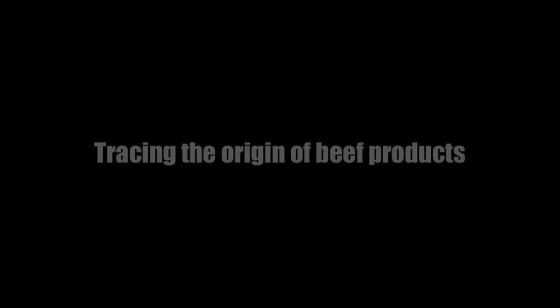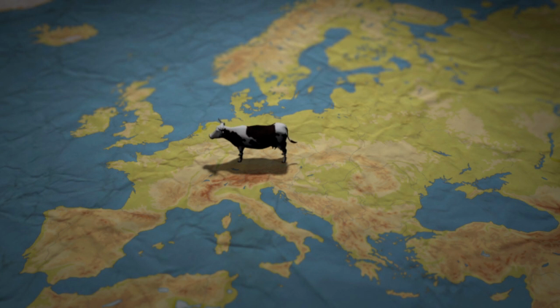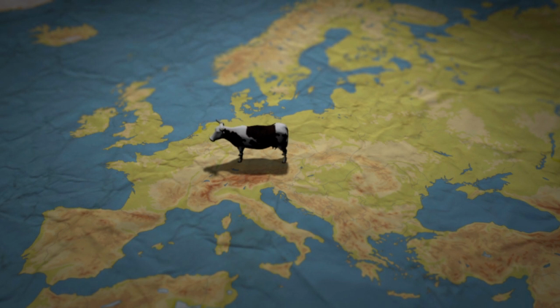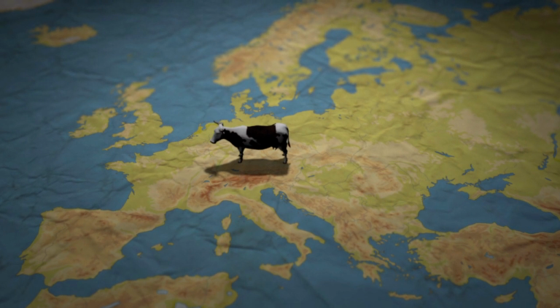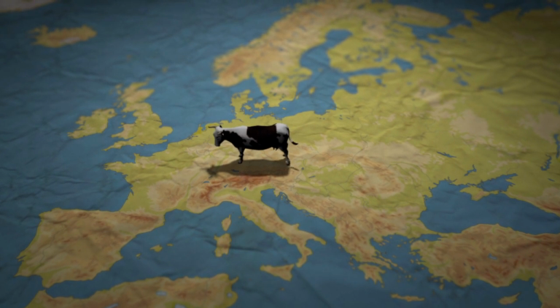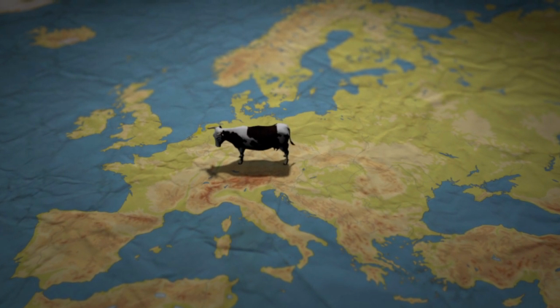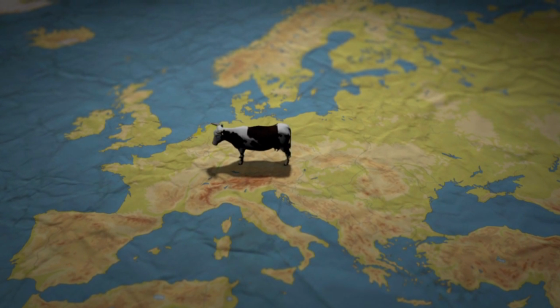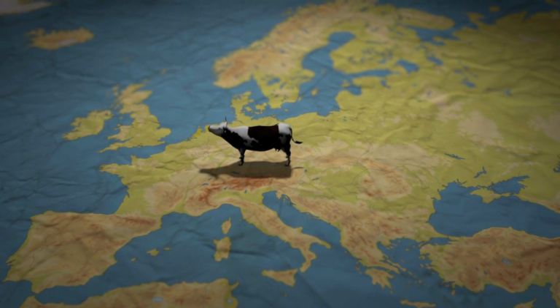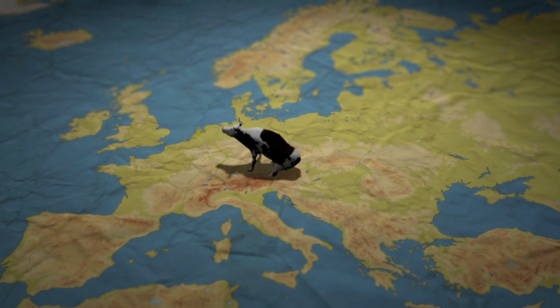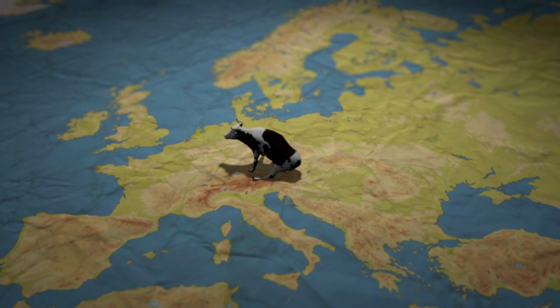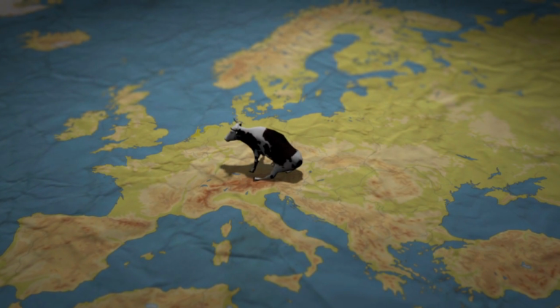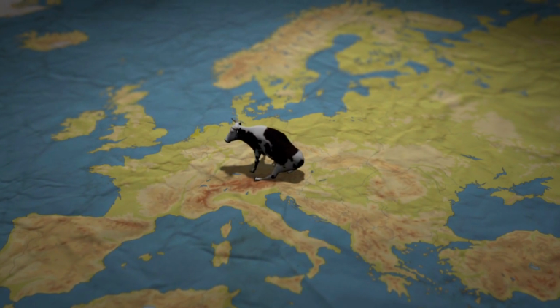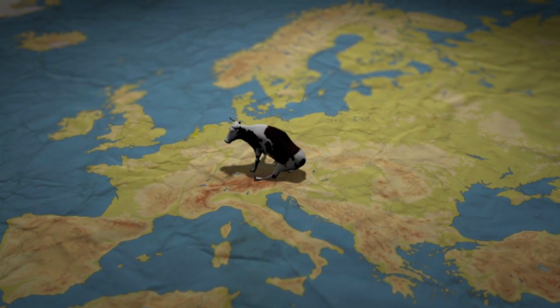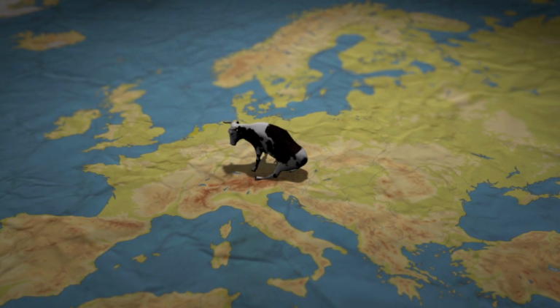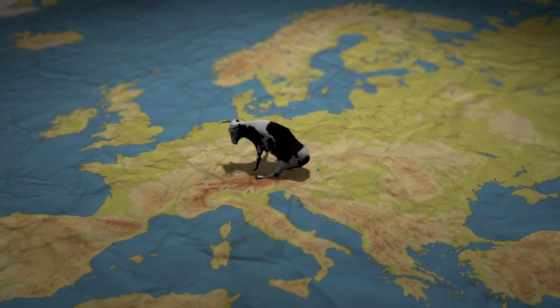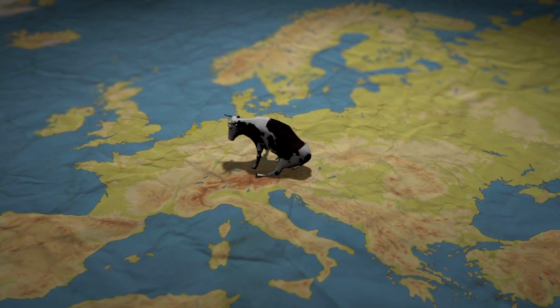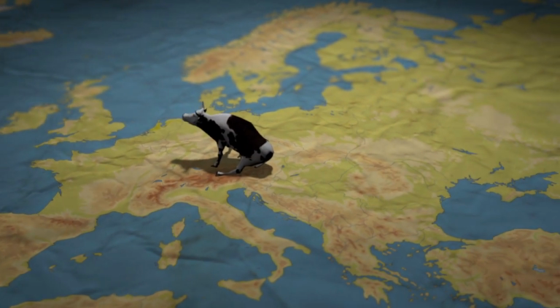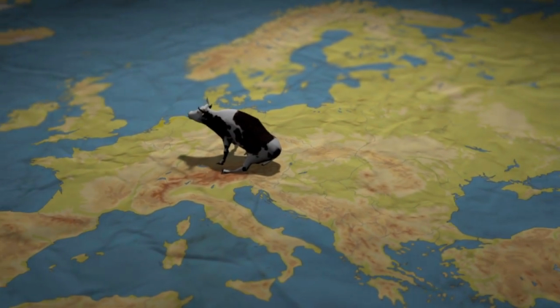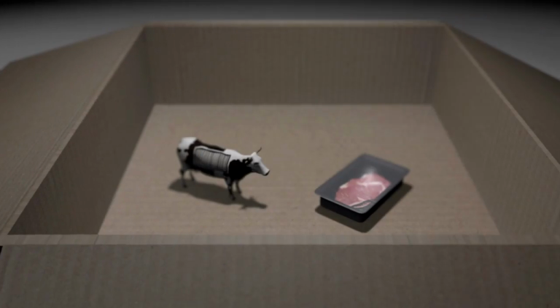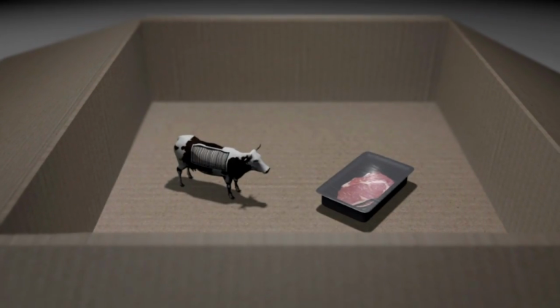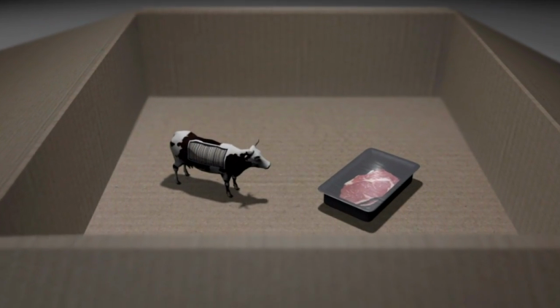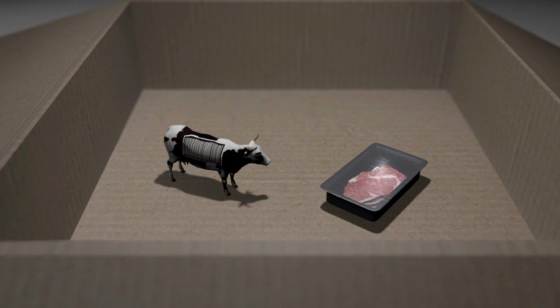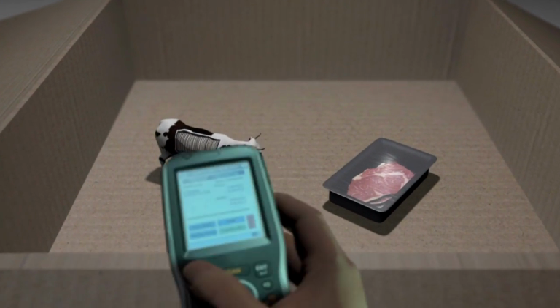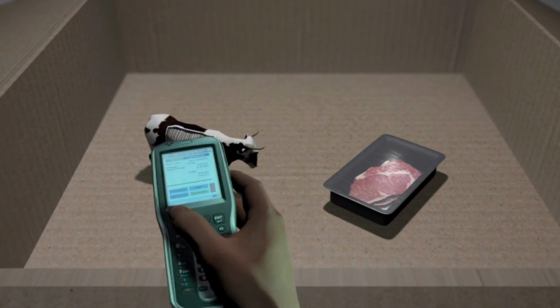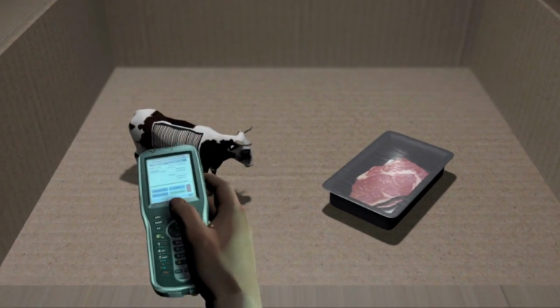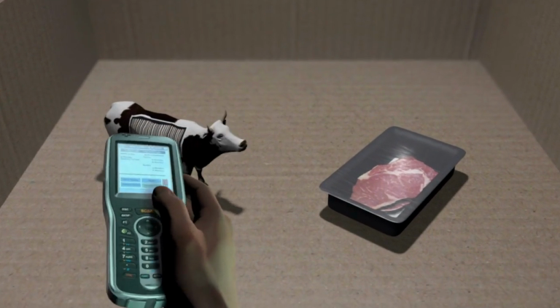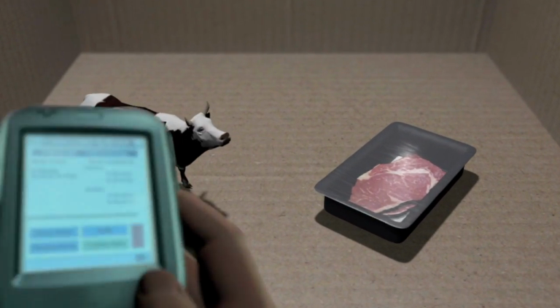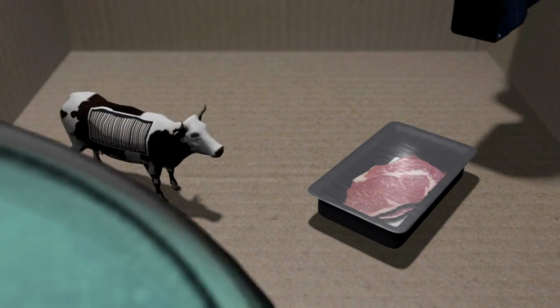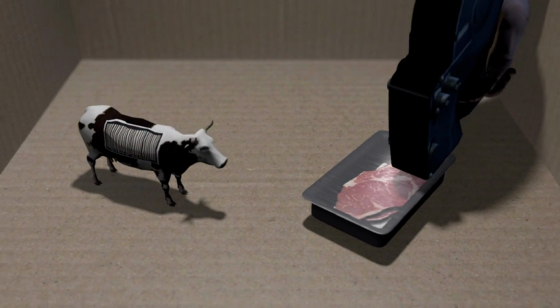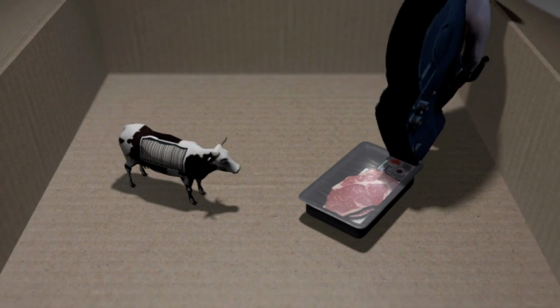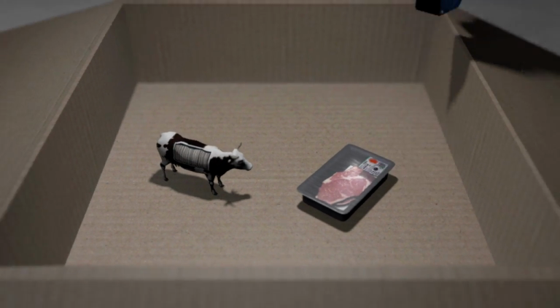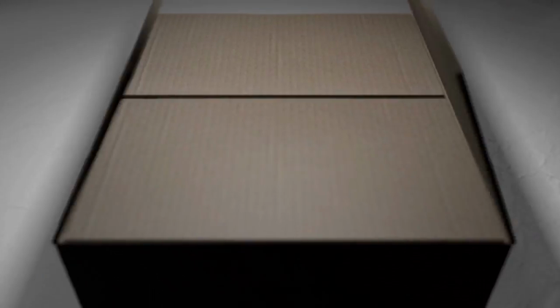In the wake of mad cow disease, the European Union adopted new rules in the year 2000, making it easier to trace the origin of beef products. Cattle in all member states must now be identifiable and registered. Strict regulations also apply for the labelling of meat products.